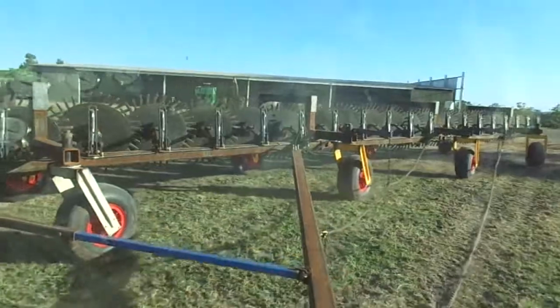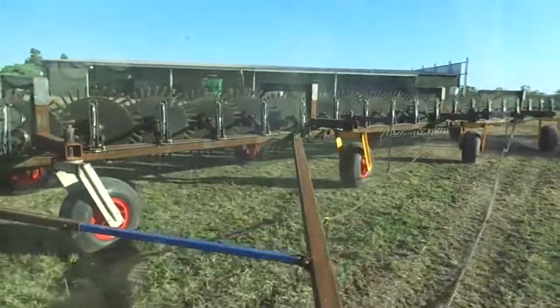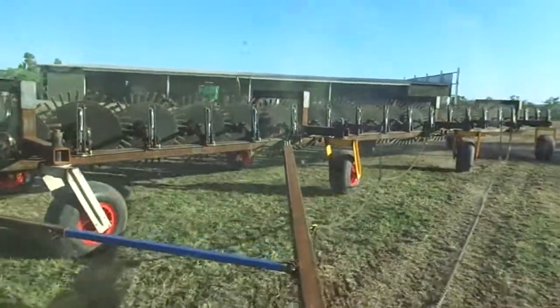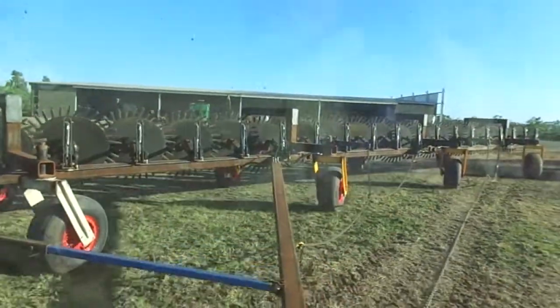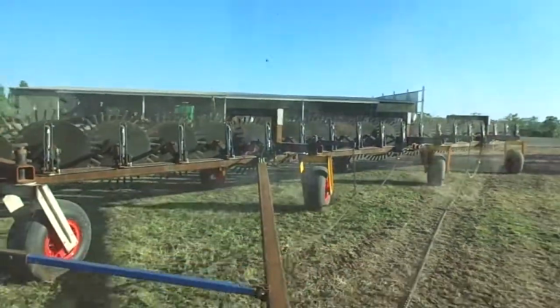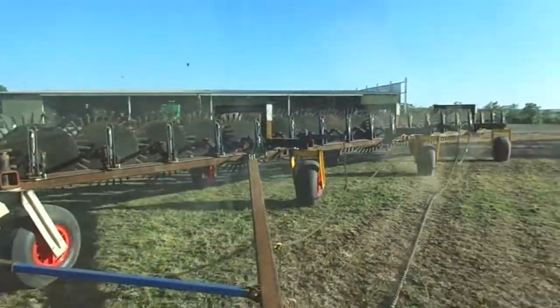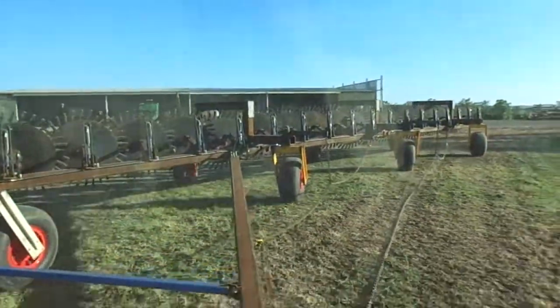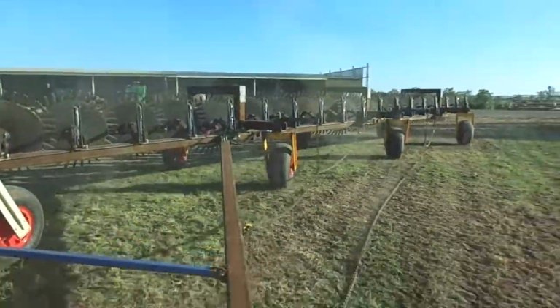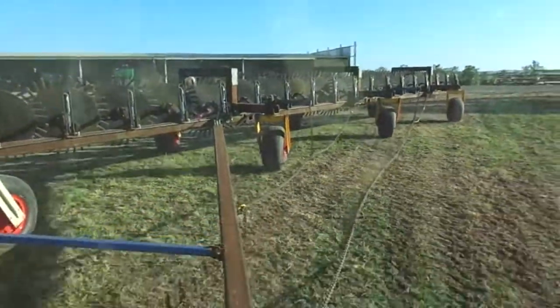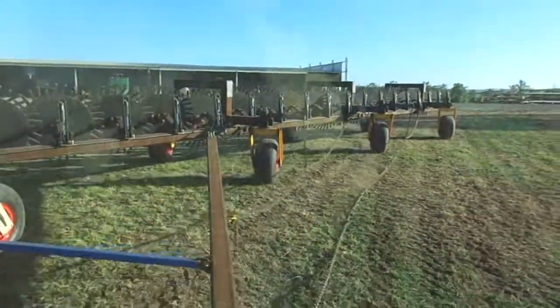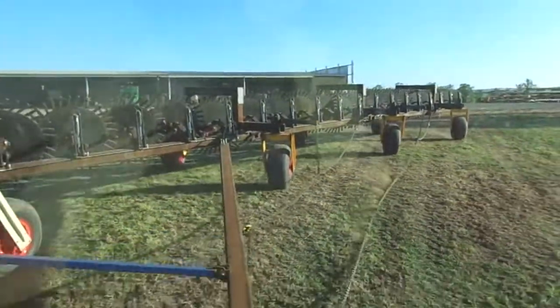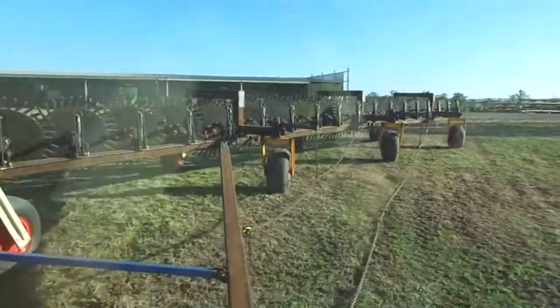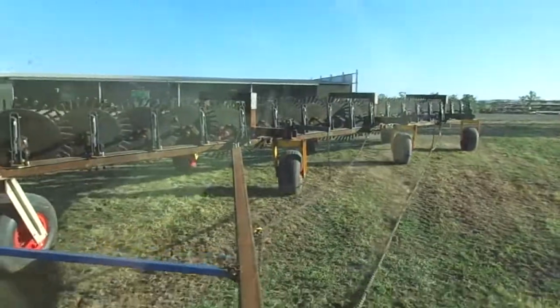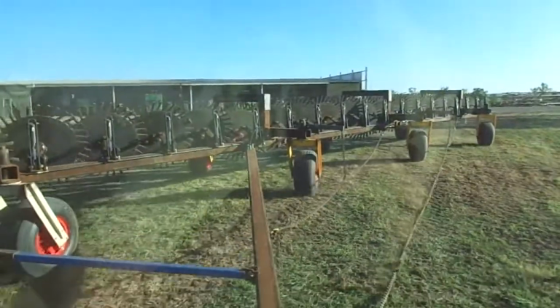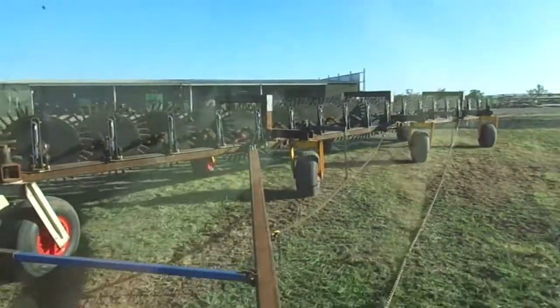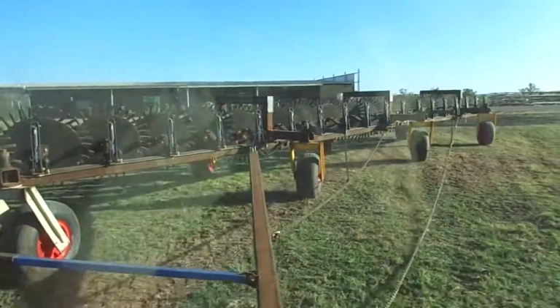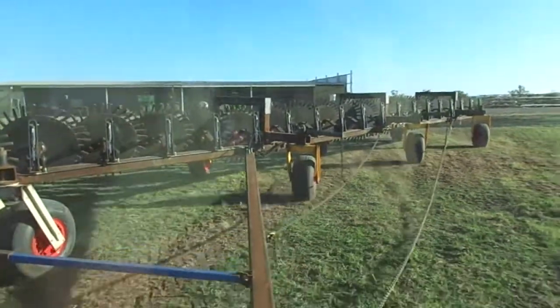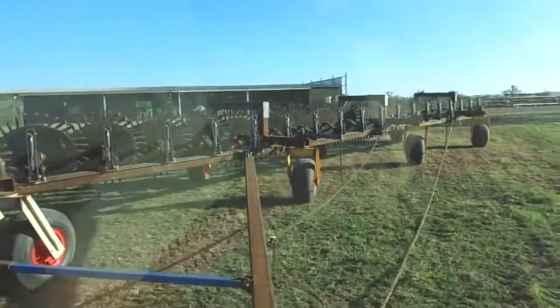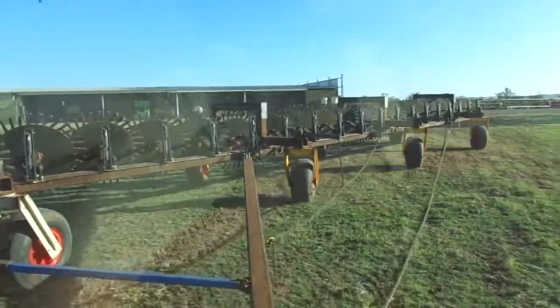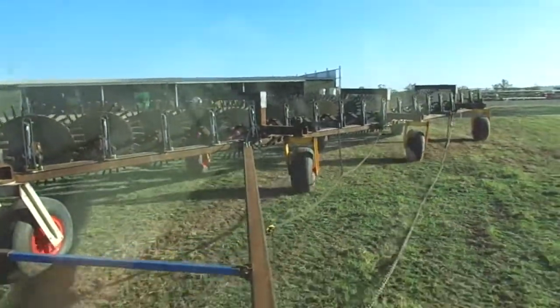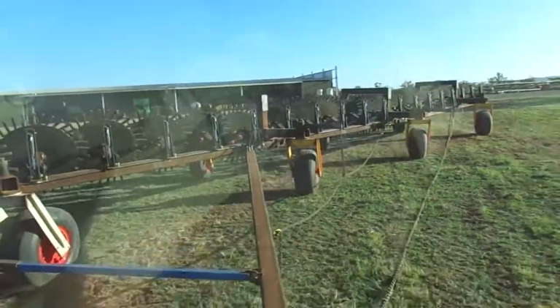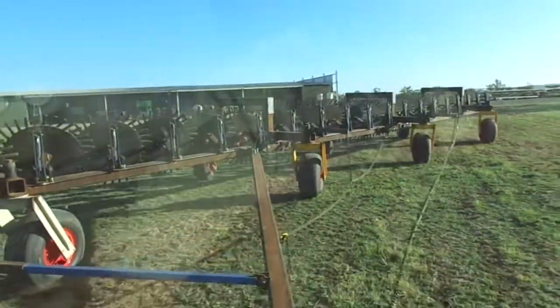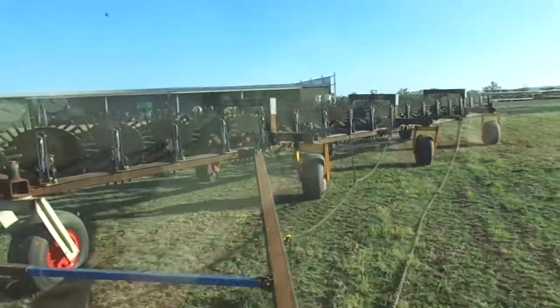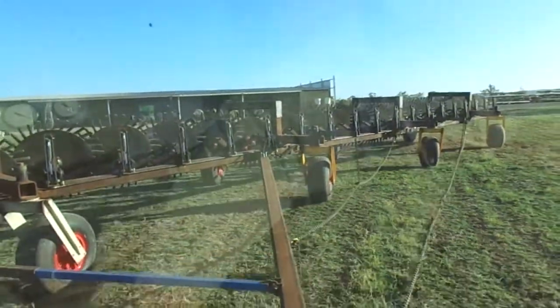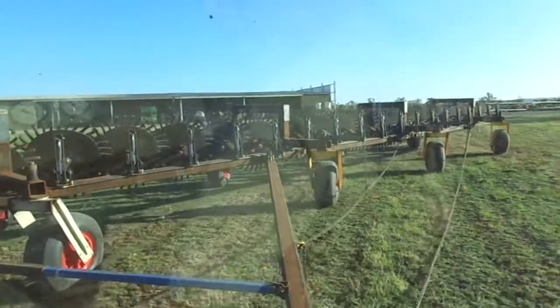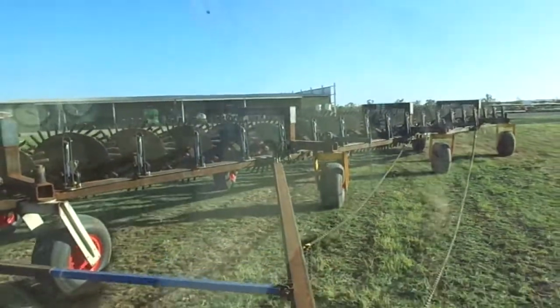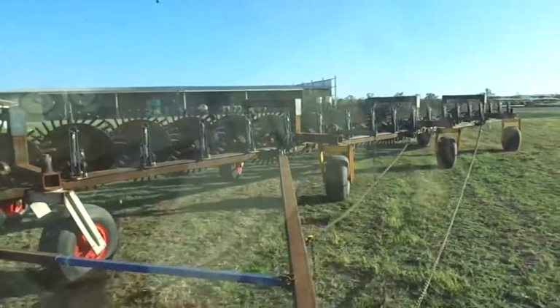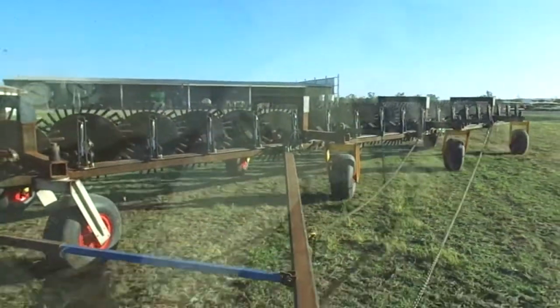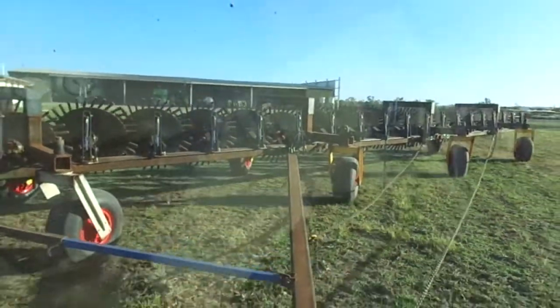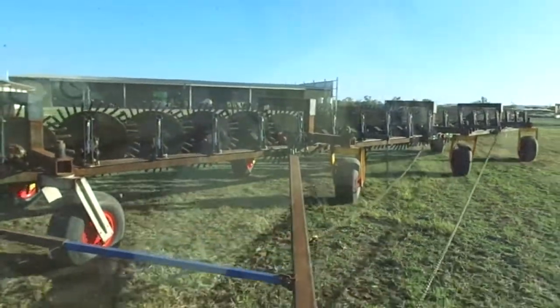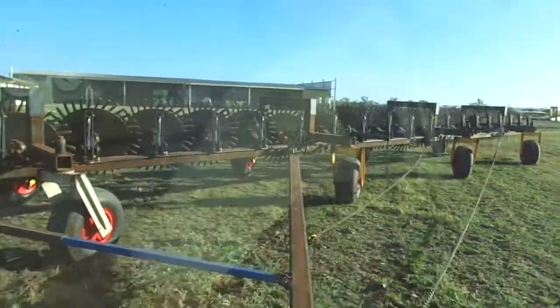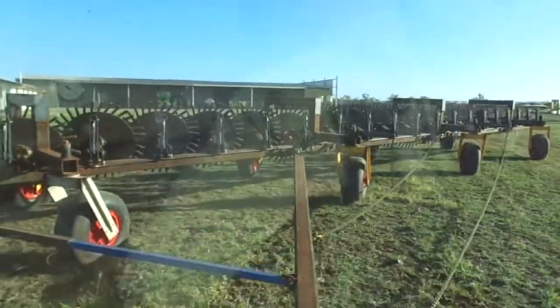This is the Trinity three-wheel stick rack. We're taking it for a bit of a rumble. It consists of an eight-wheel section at the back, then five to make 13, plus five to make 18, plus five to make 23.